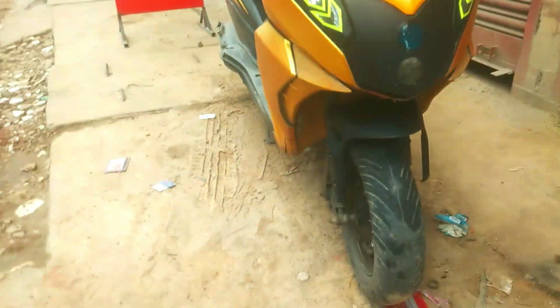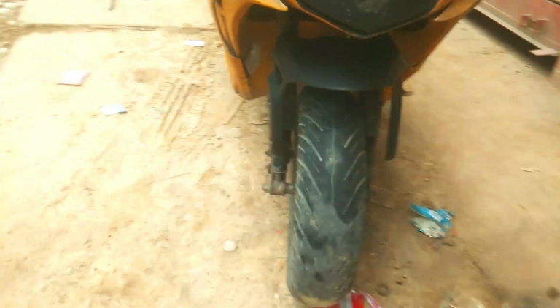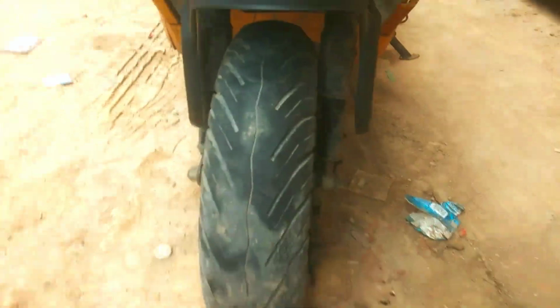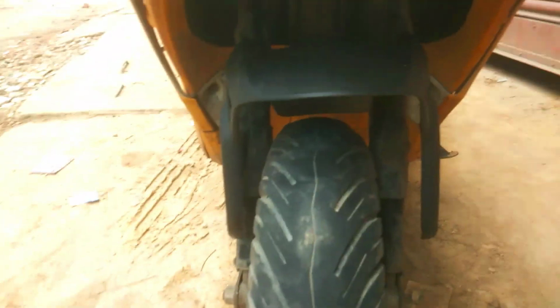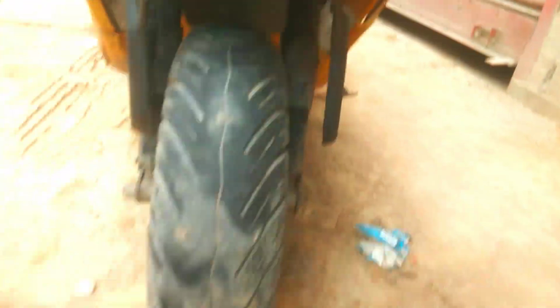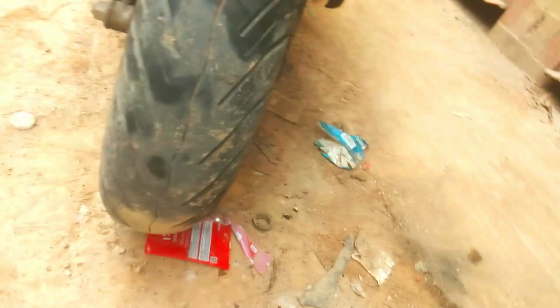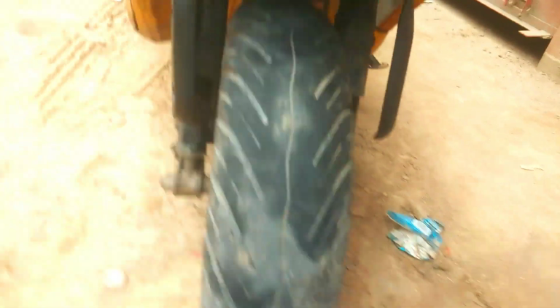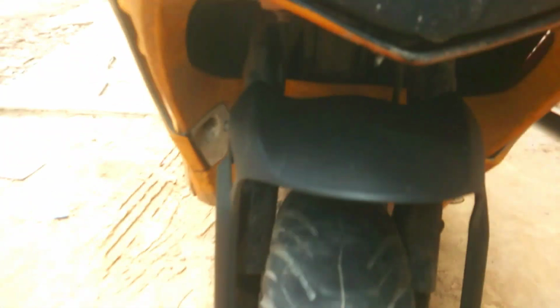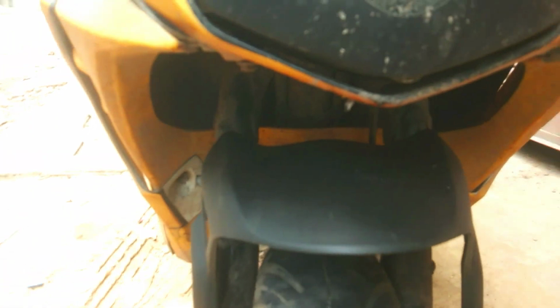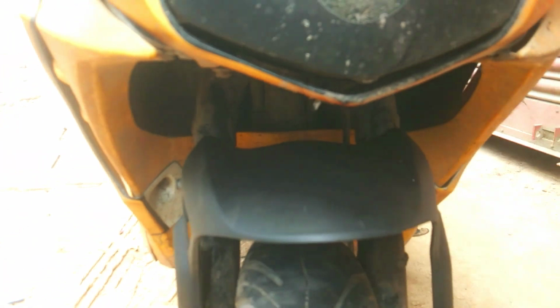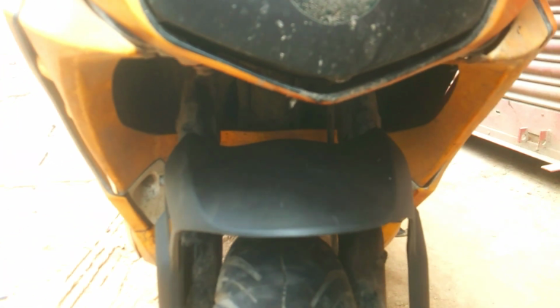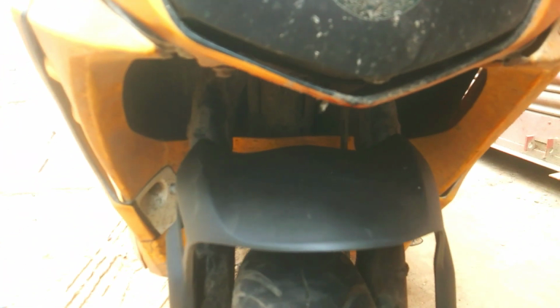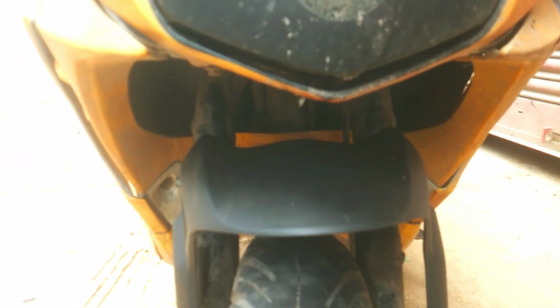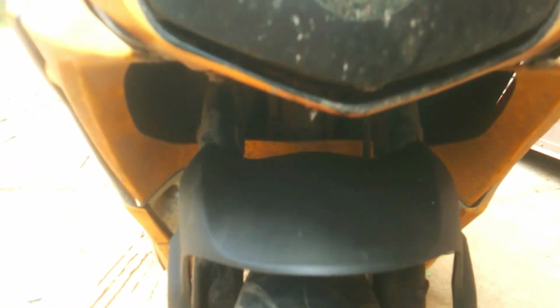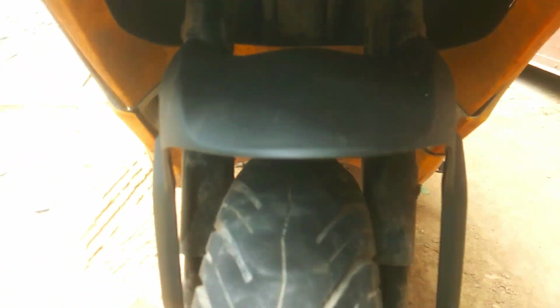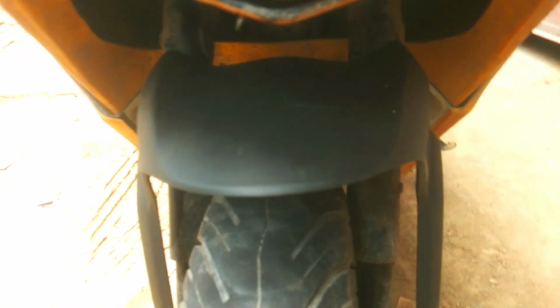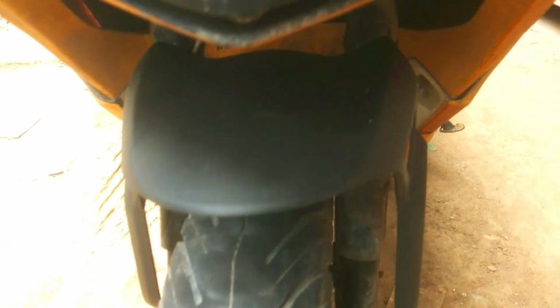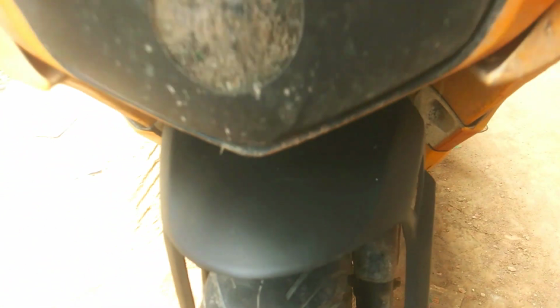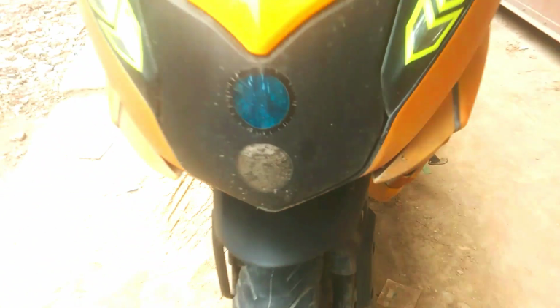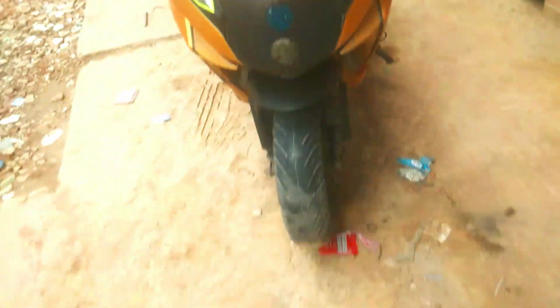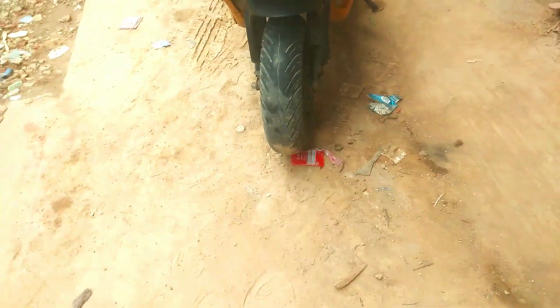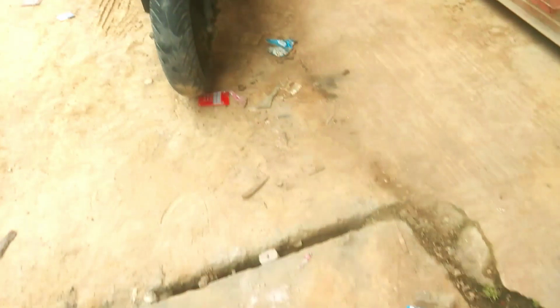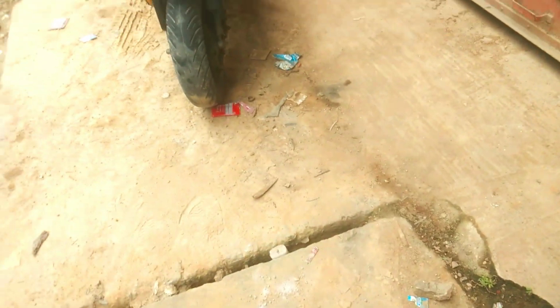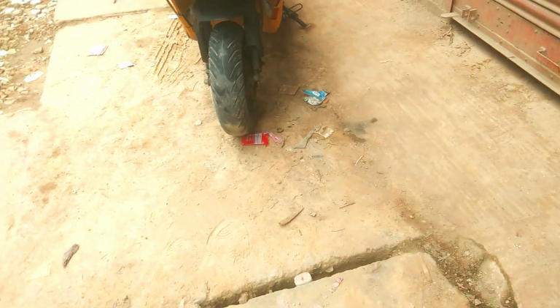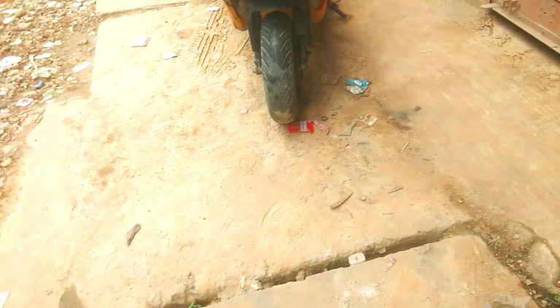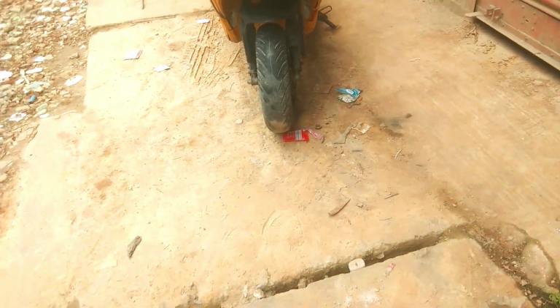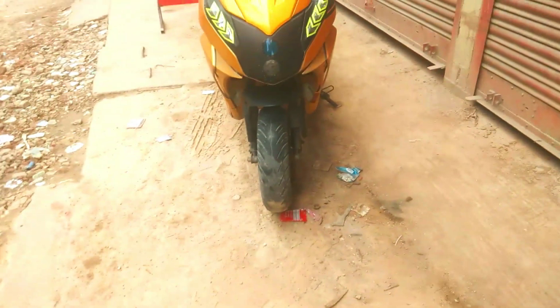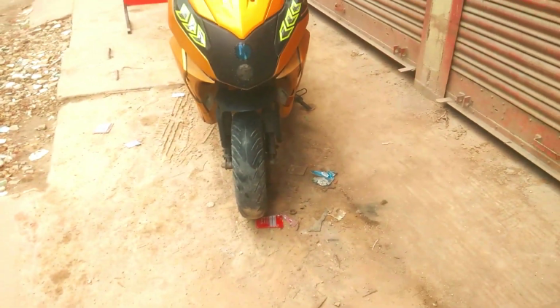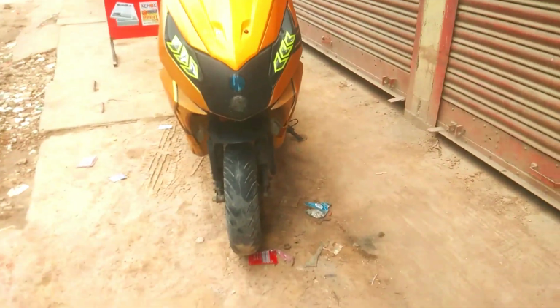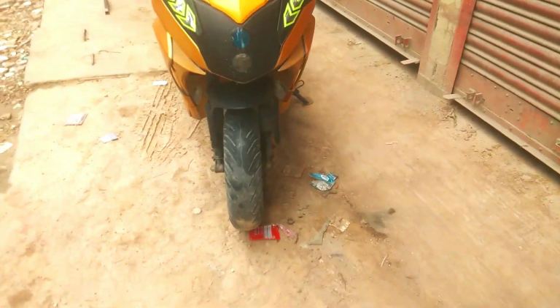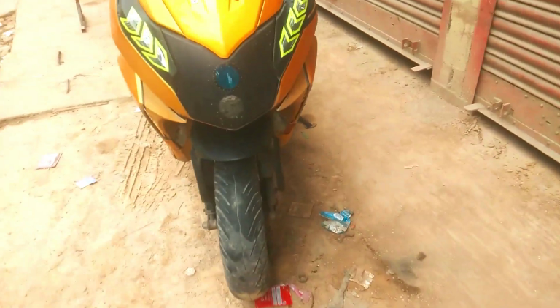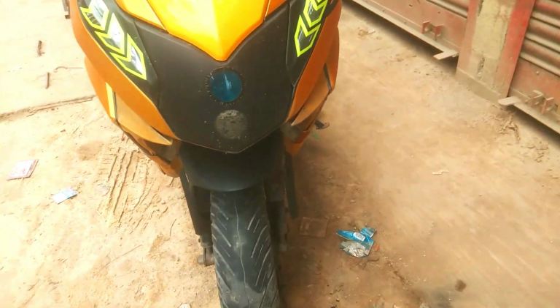You can see the Aprilia SR 150. So now it needs to have a natural look. Let's see how it looks.